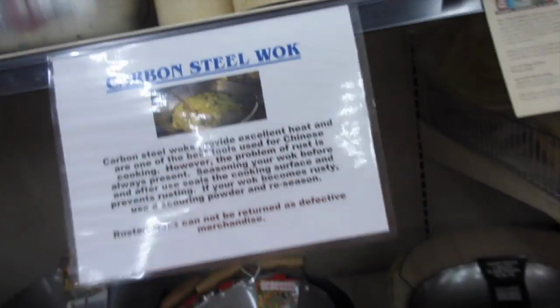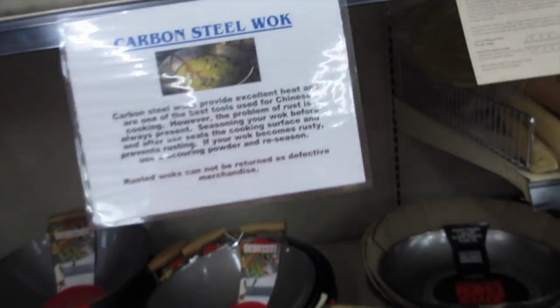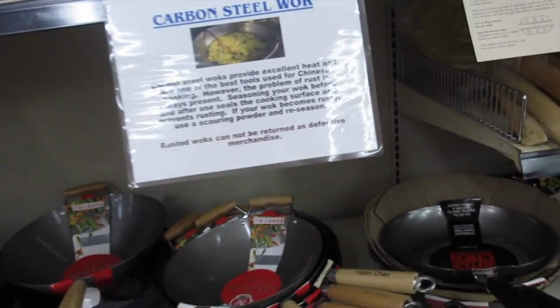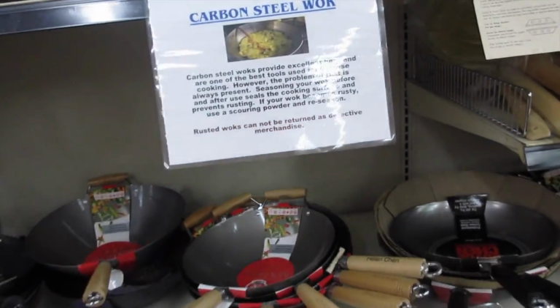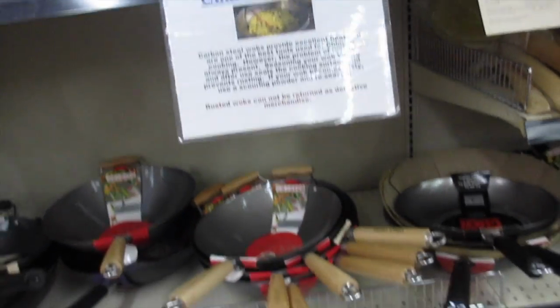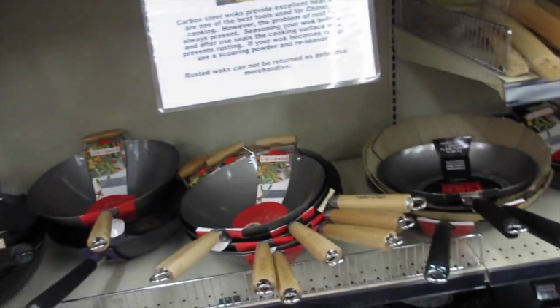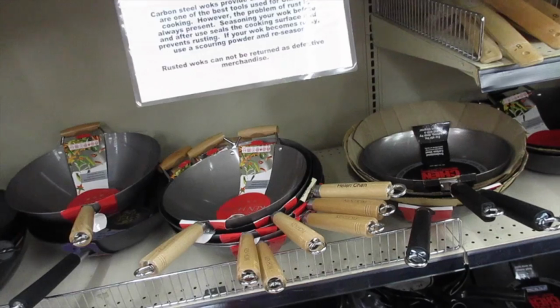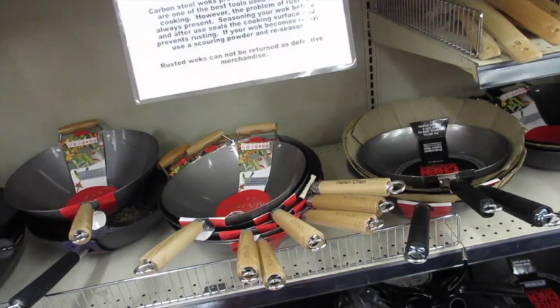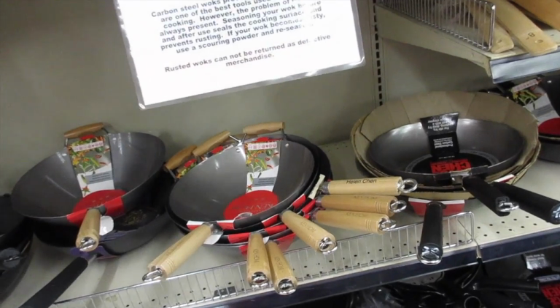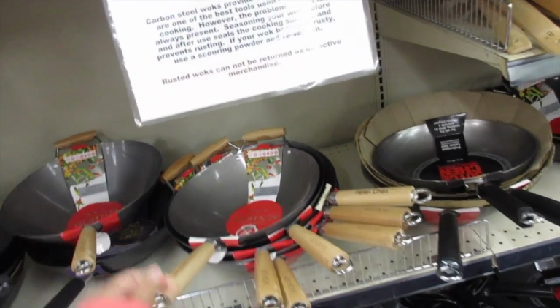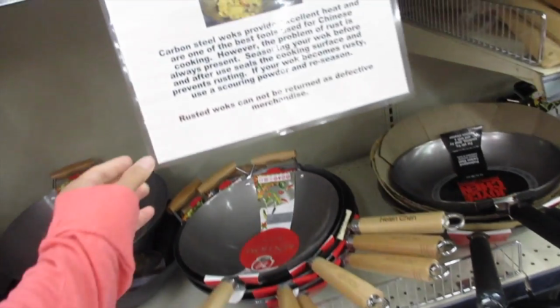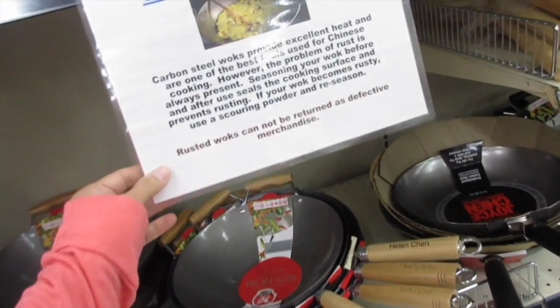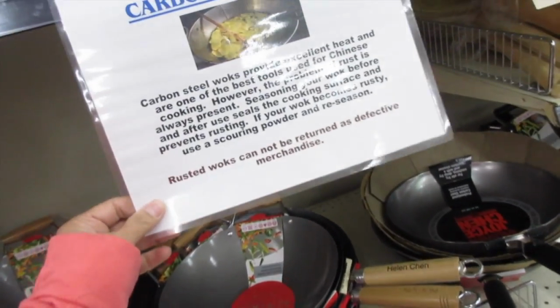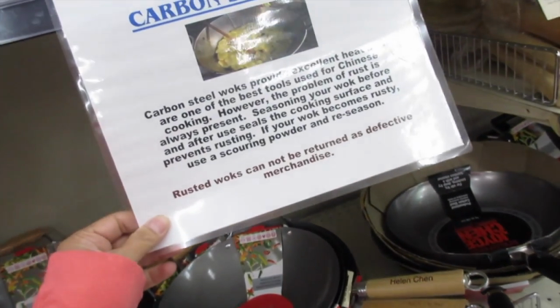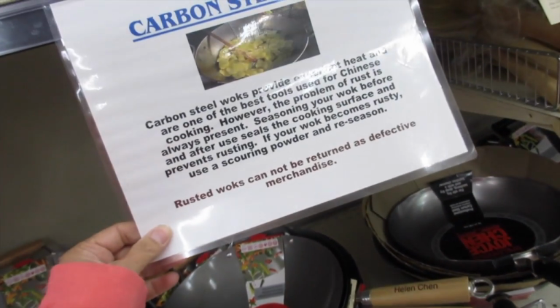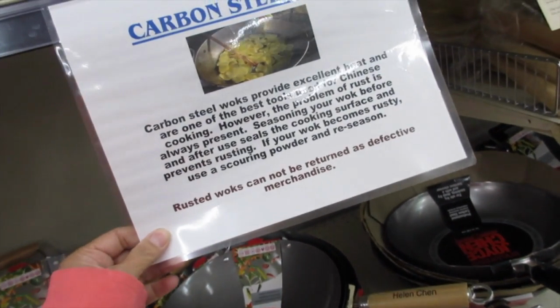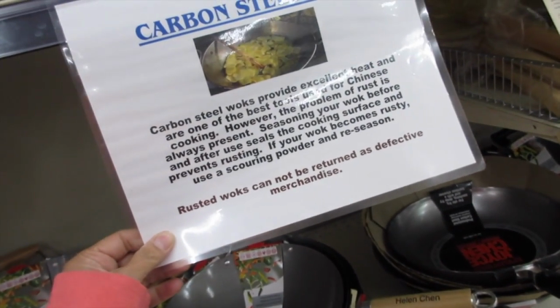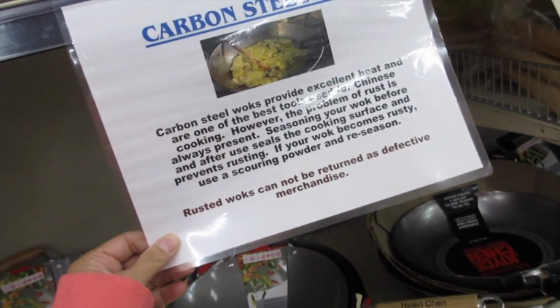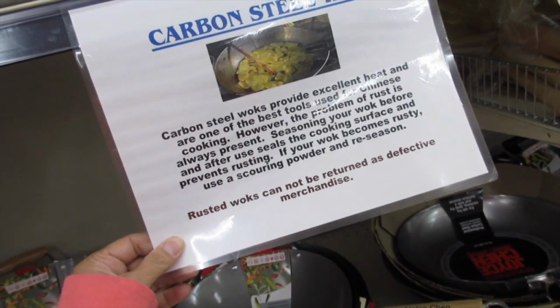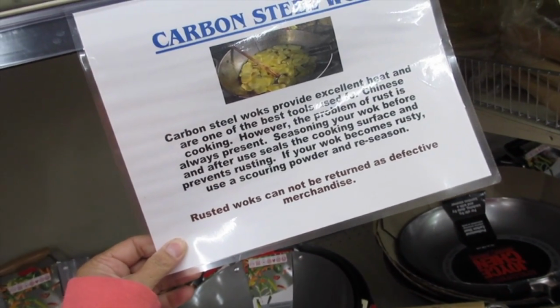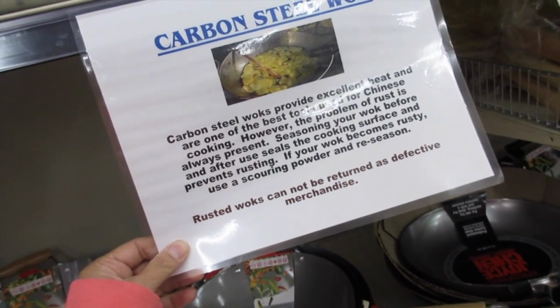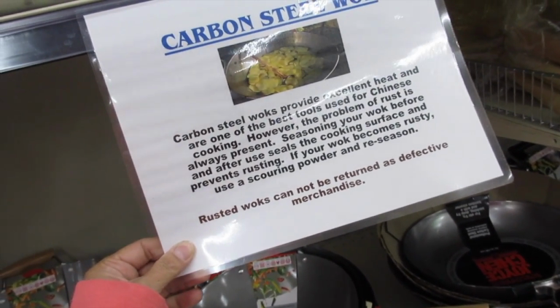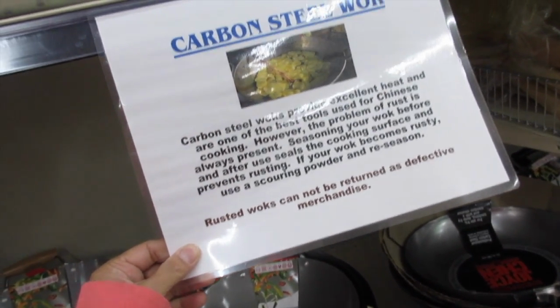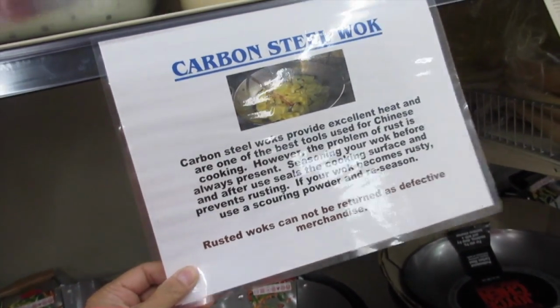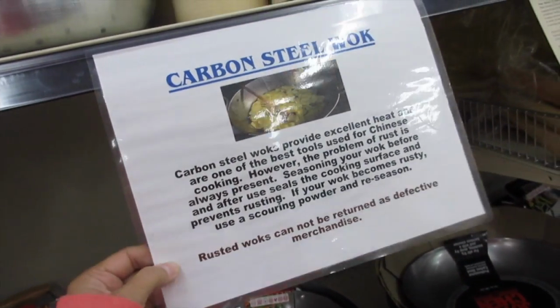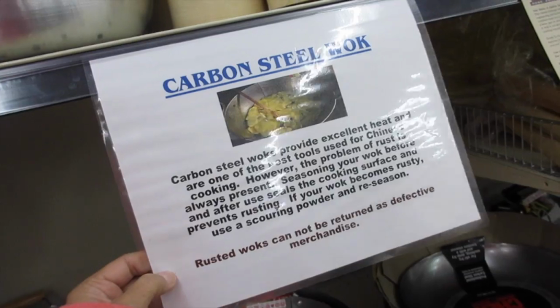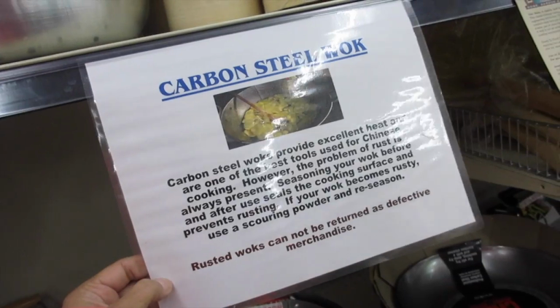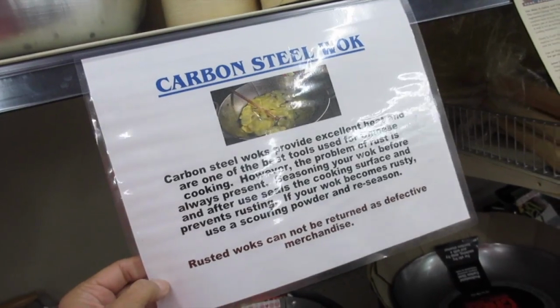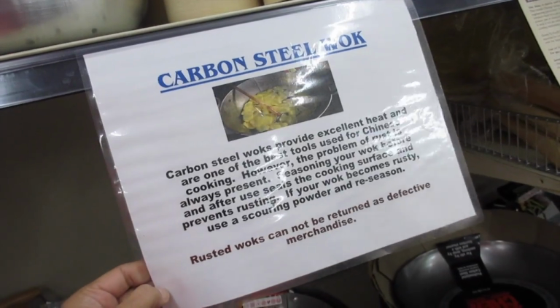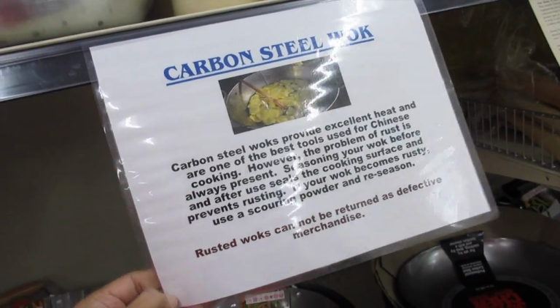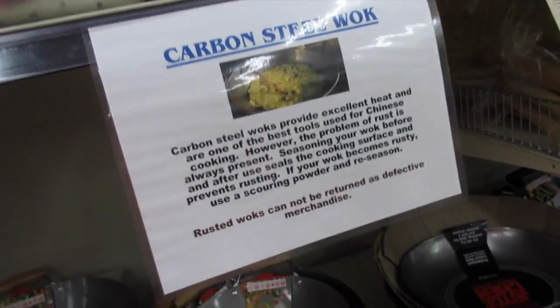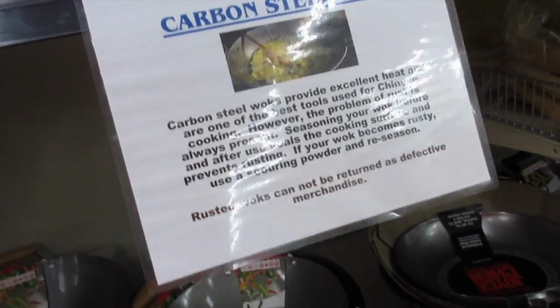I do need a wok, though. These are carbon steel woks — excellent heat, and they're one of the best tools used for Chinese cooking.